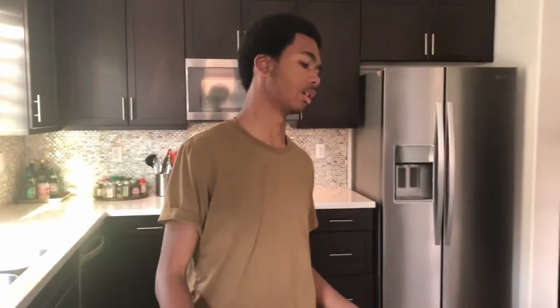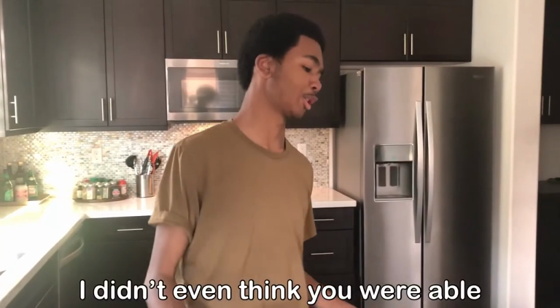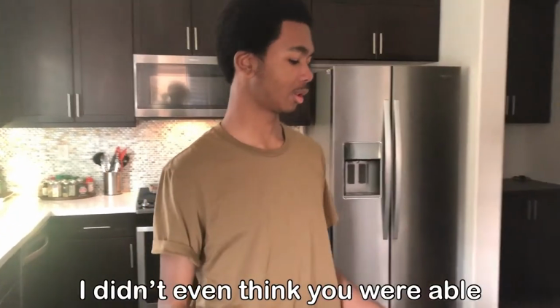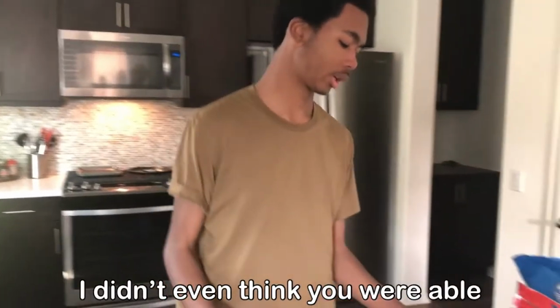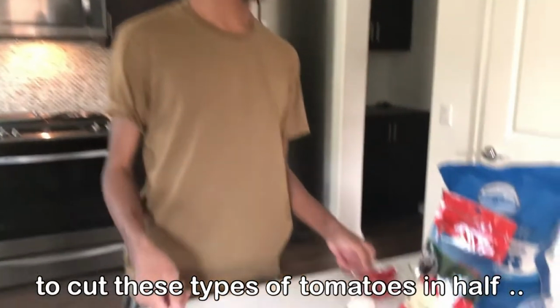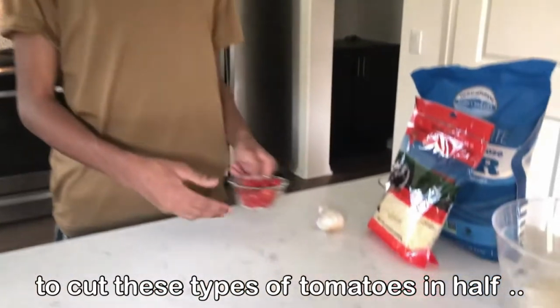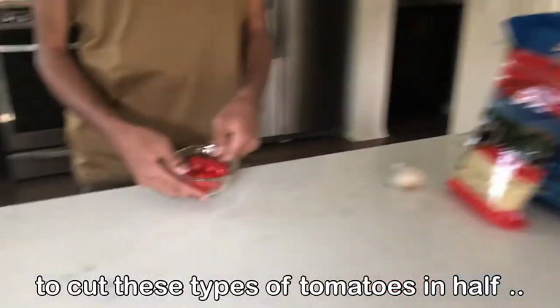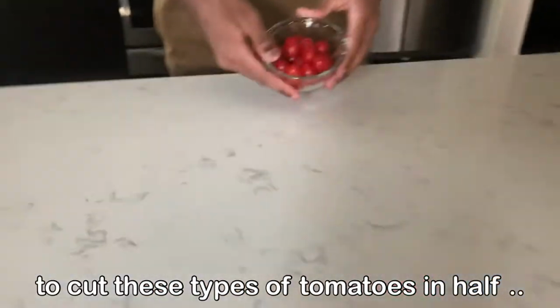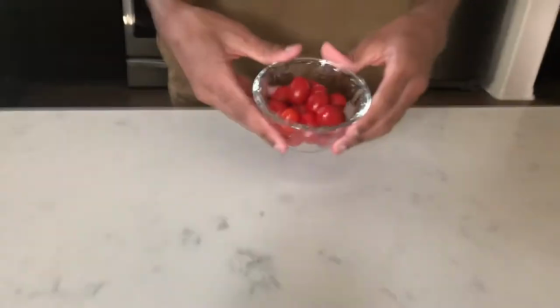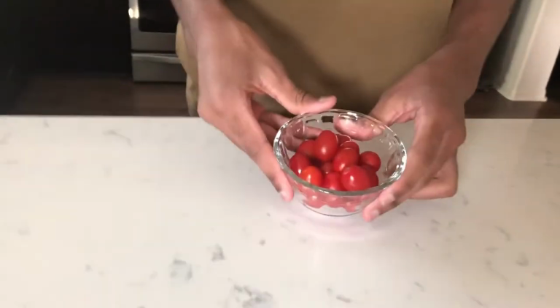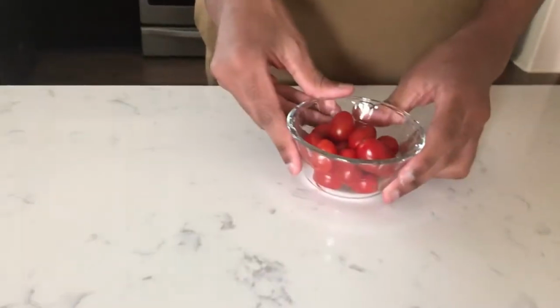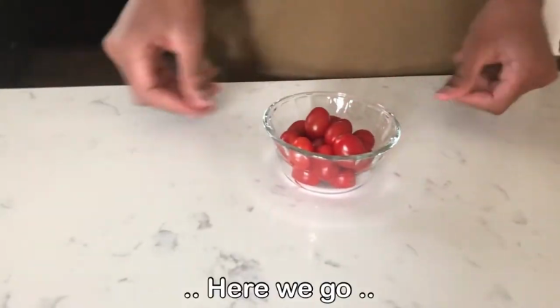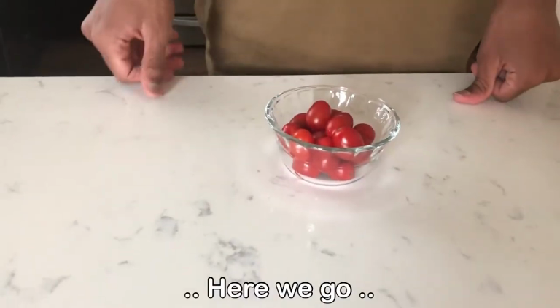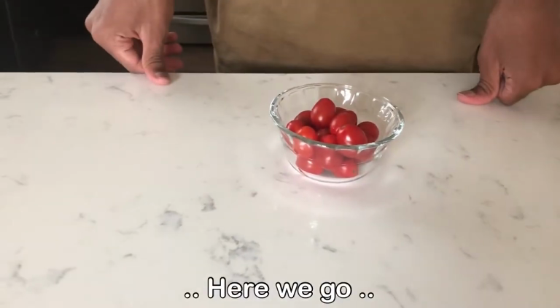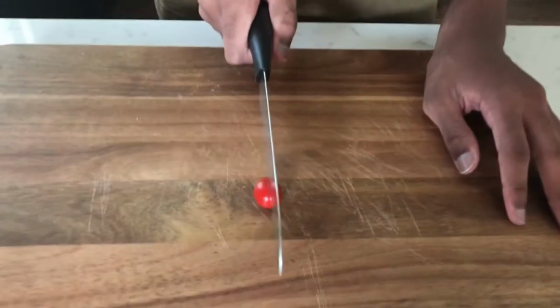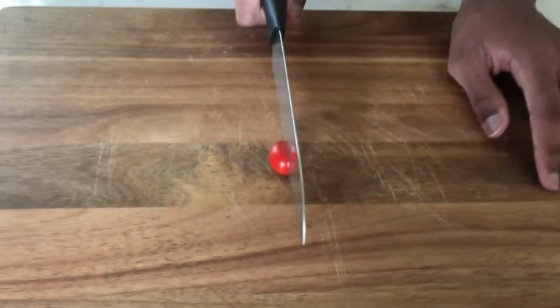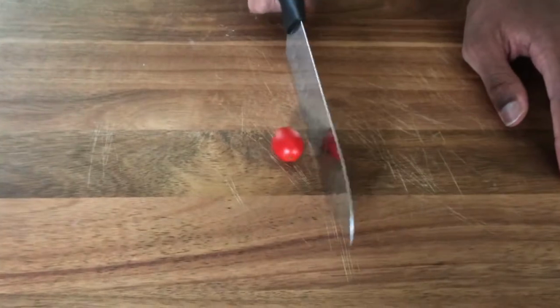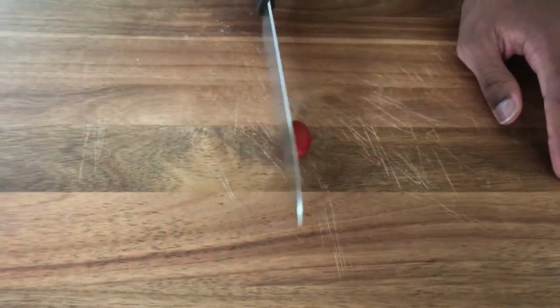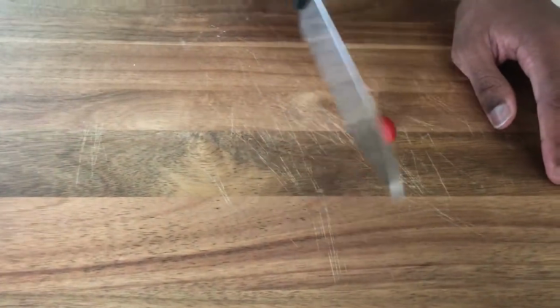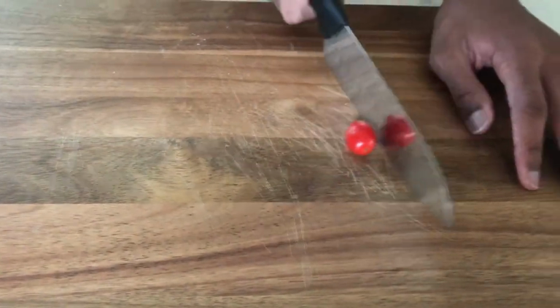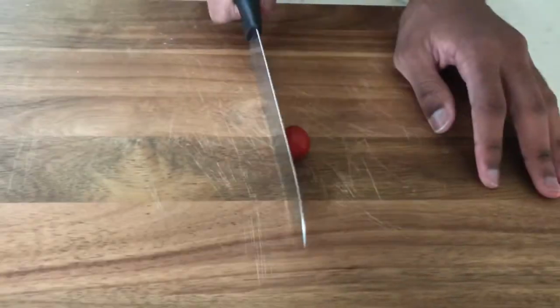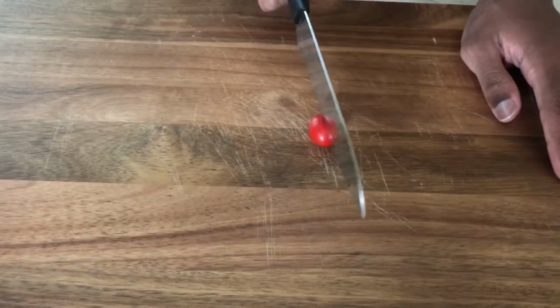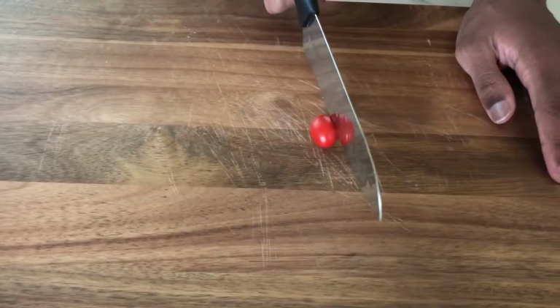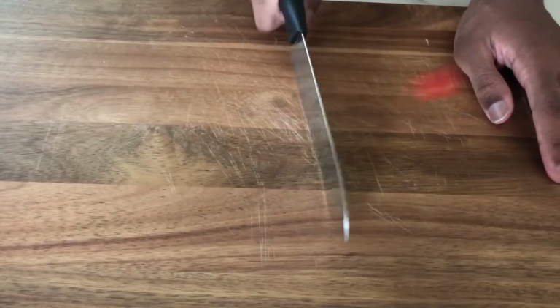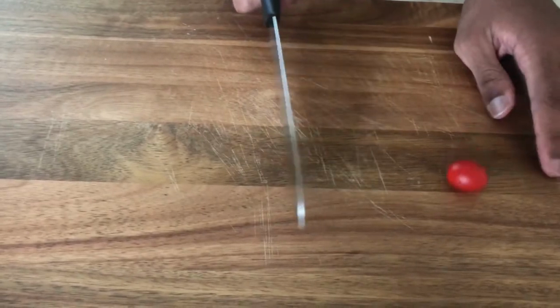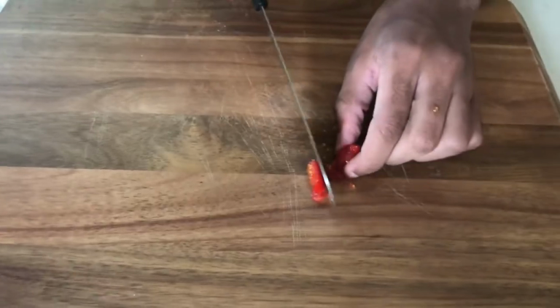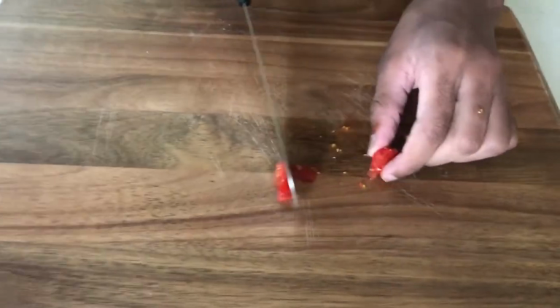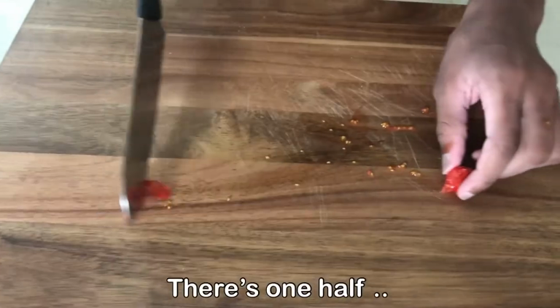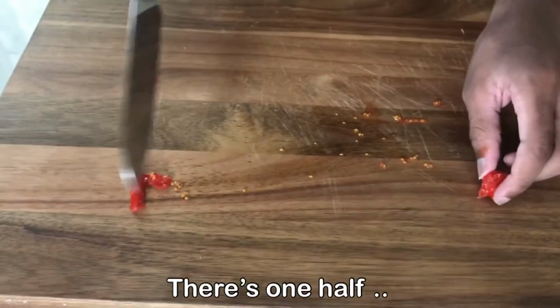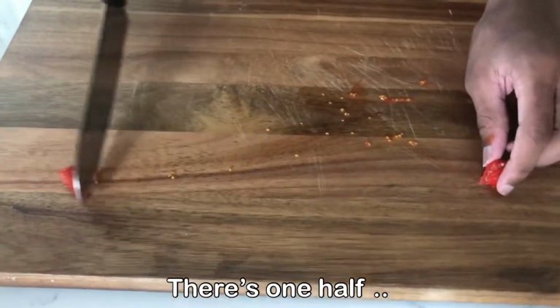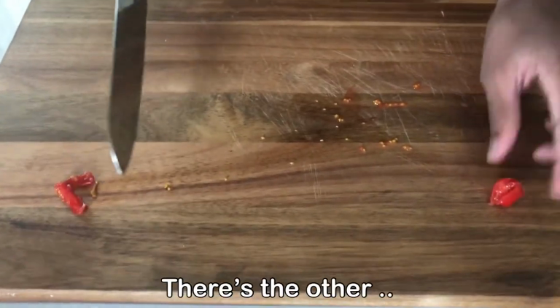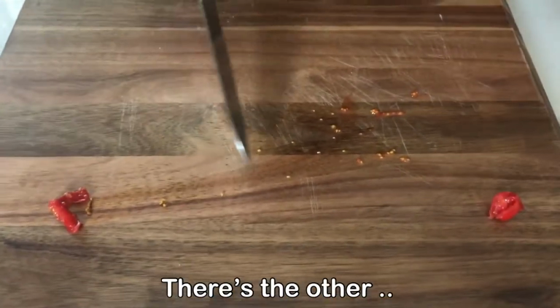I didn't even think you were able to cut these type of tomatoes in half, but here we go. There's one half, there's the other.